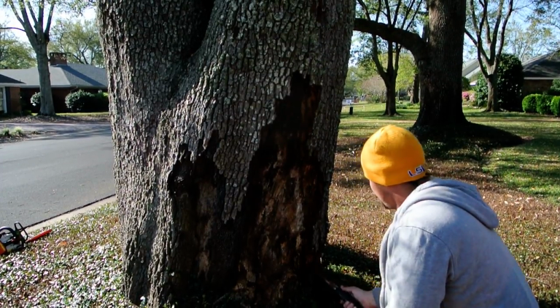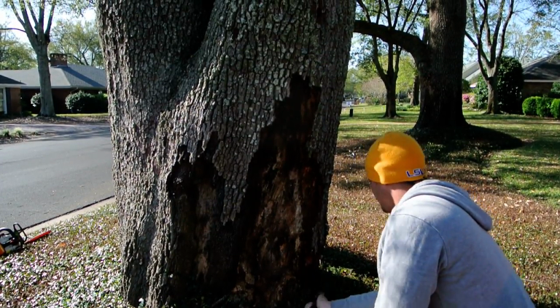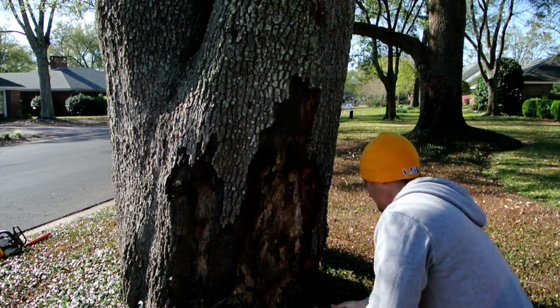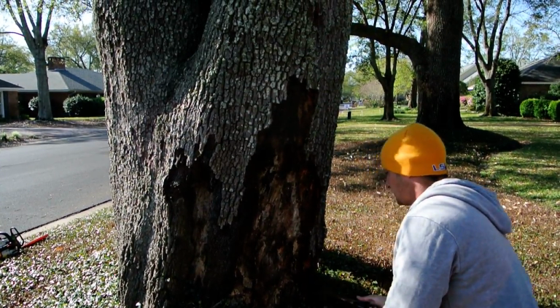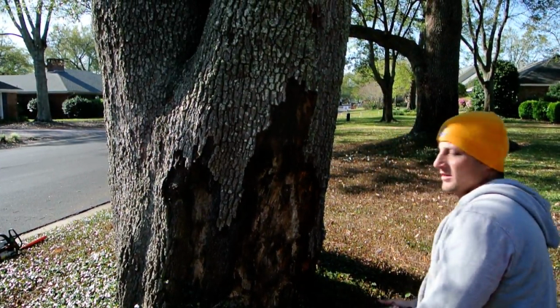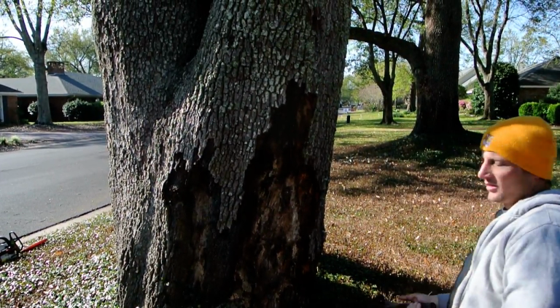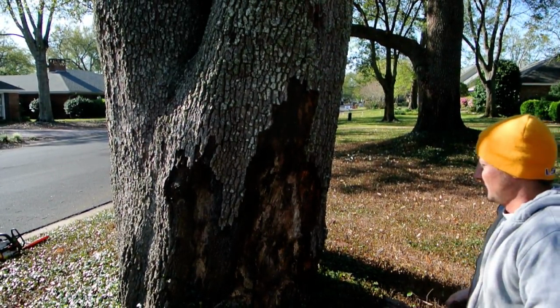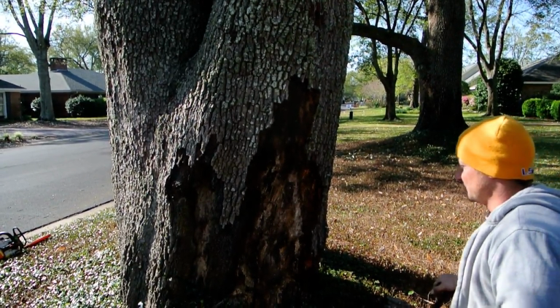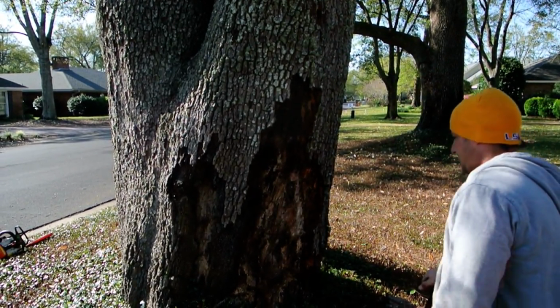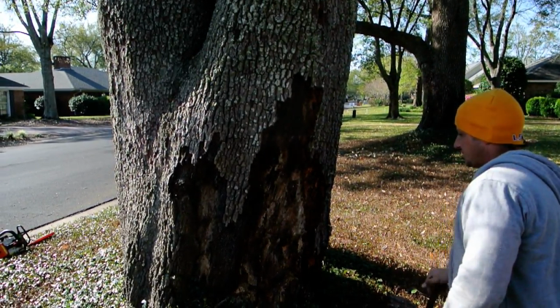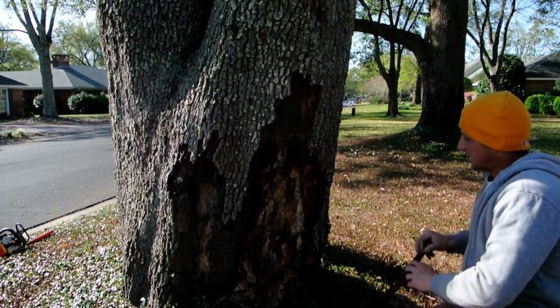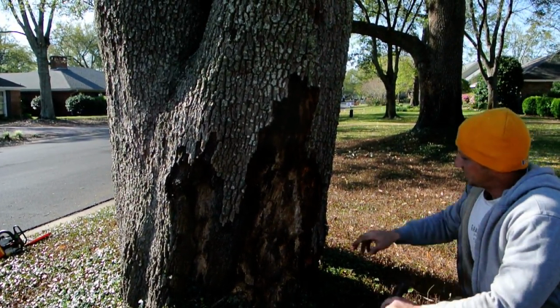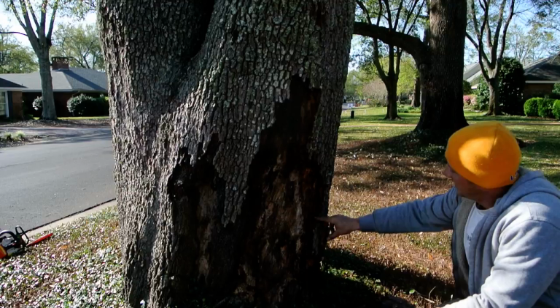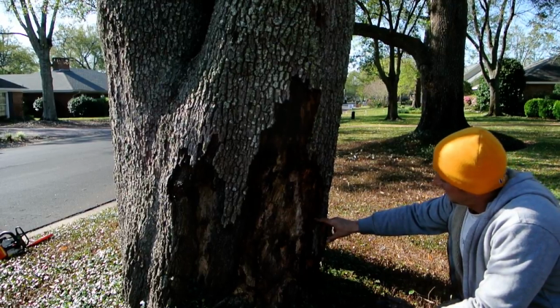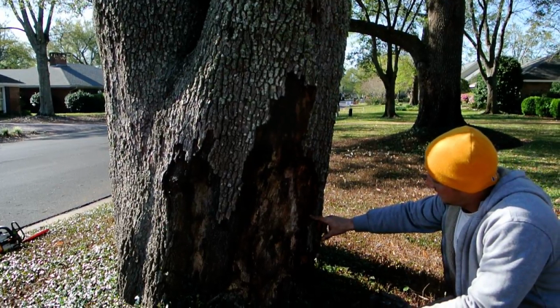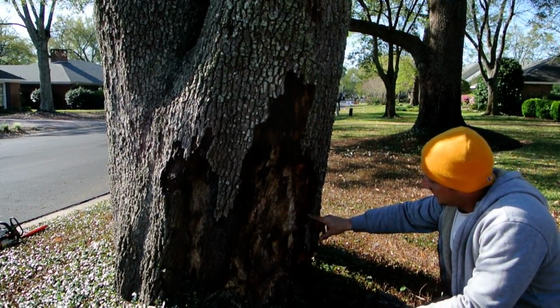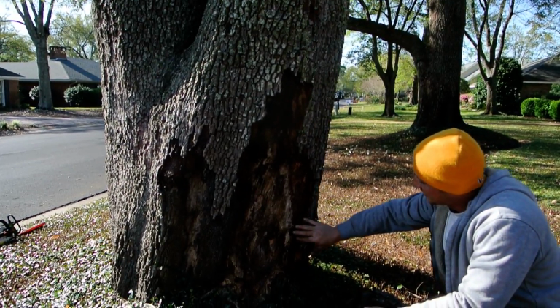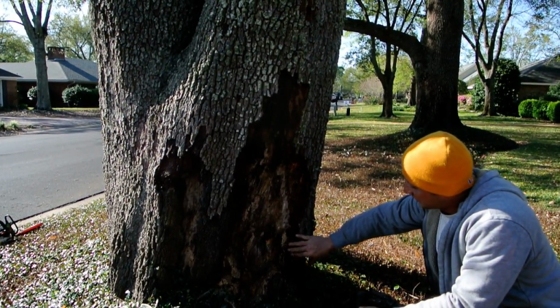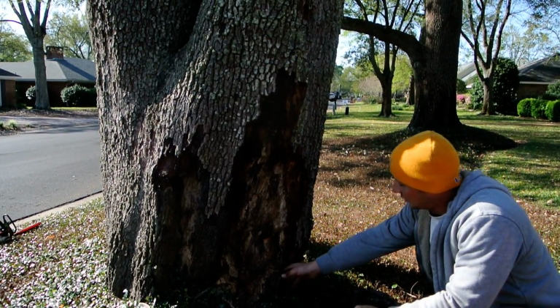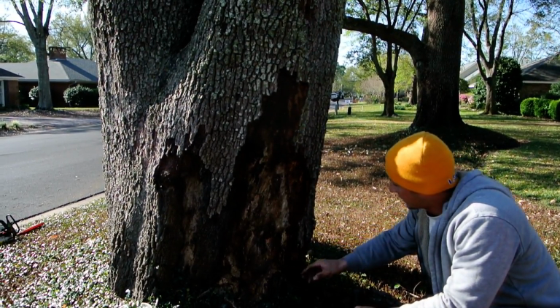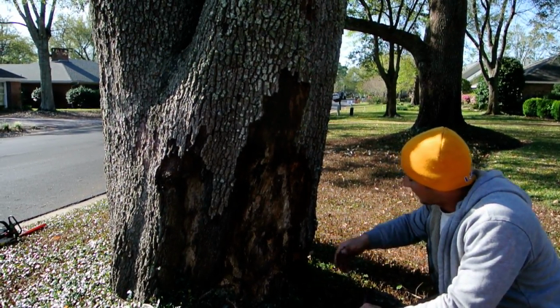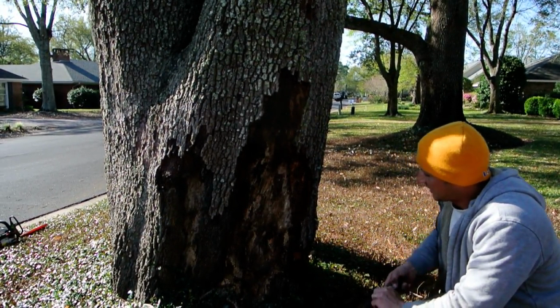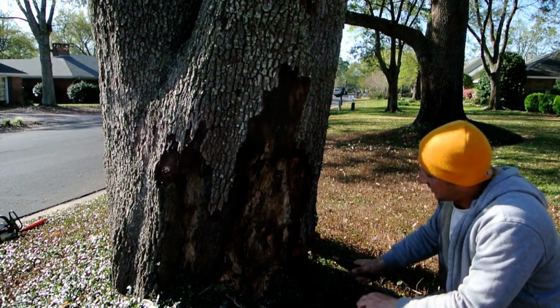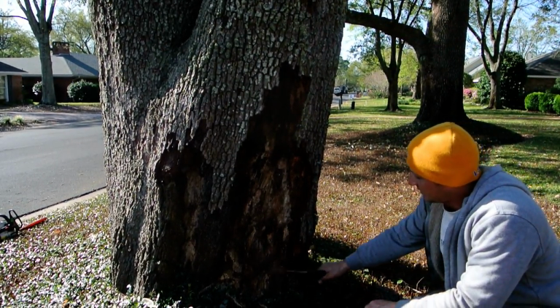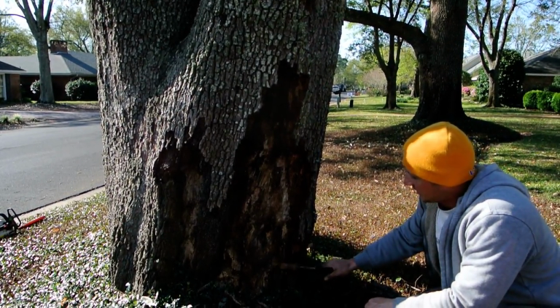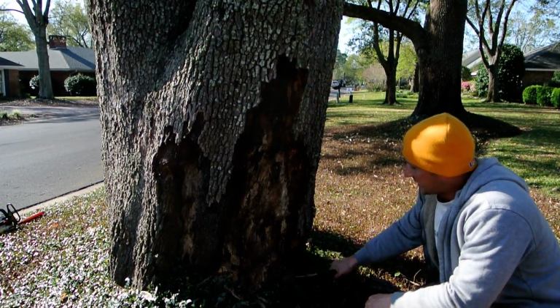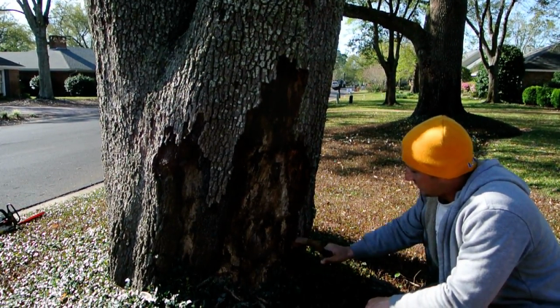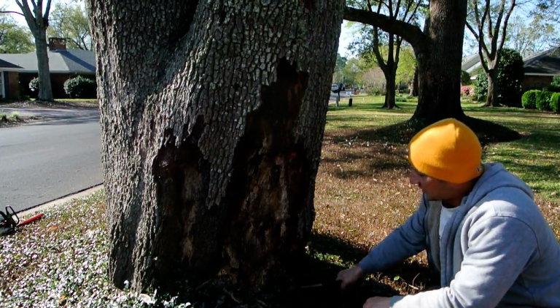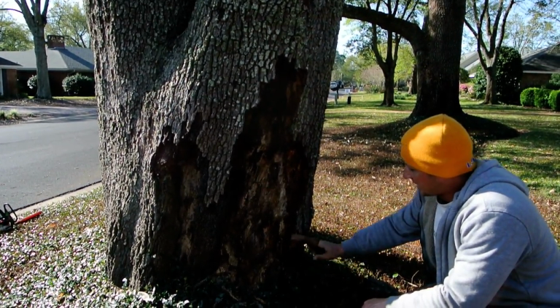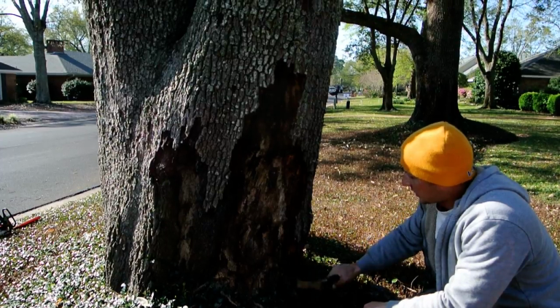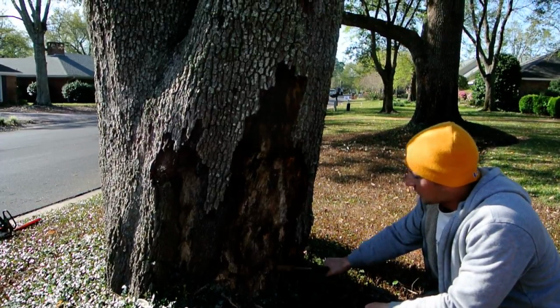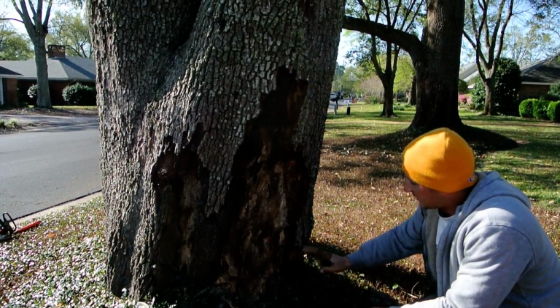How deep do you go down? You just gotta get back to just the good wood. Just knocking this off — this rotting.